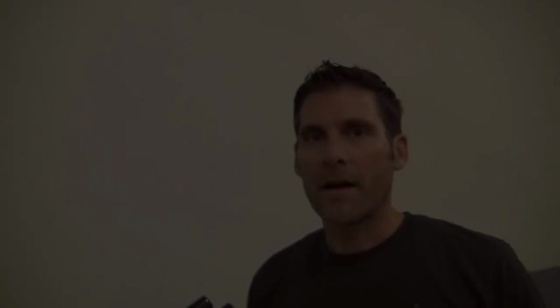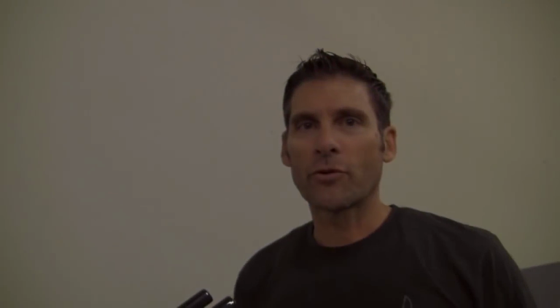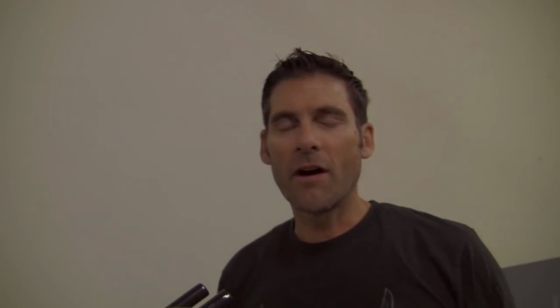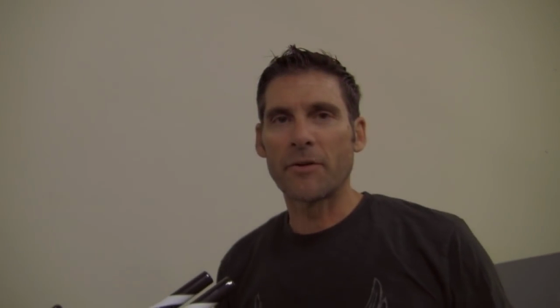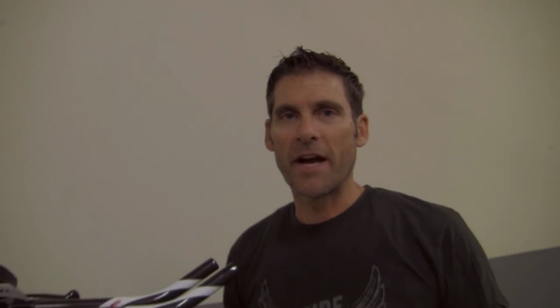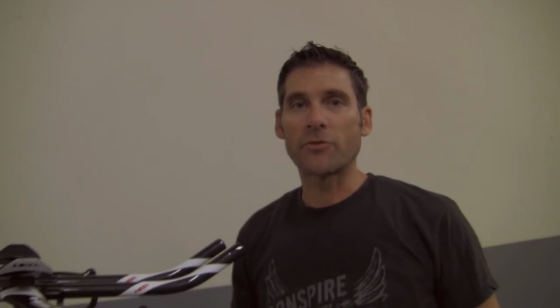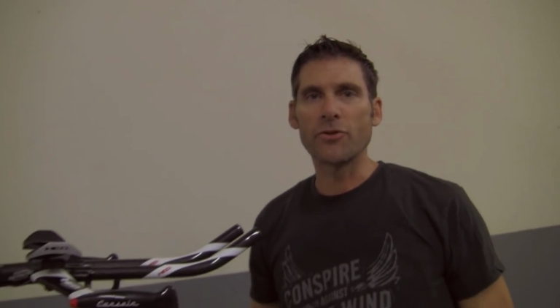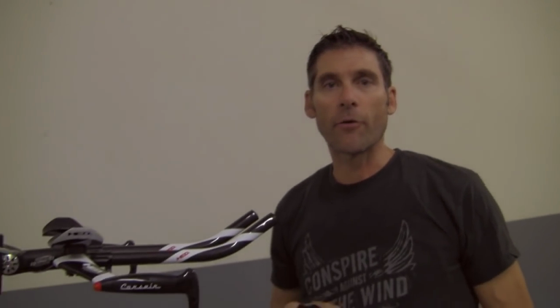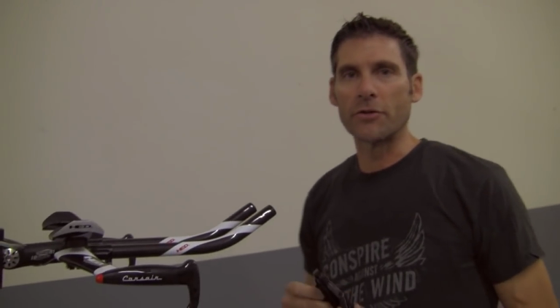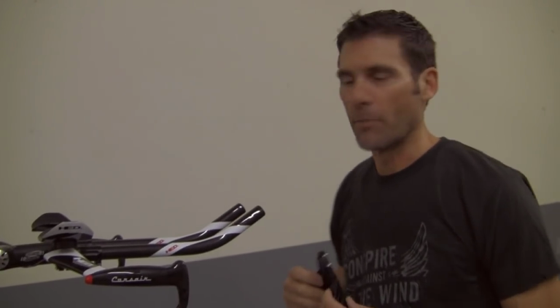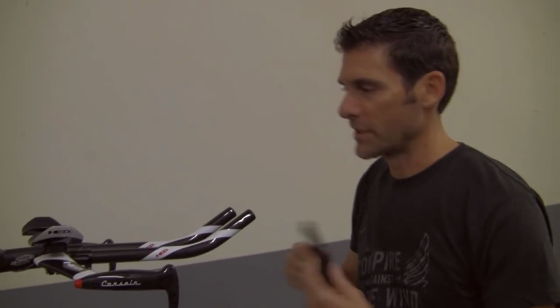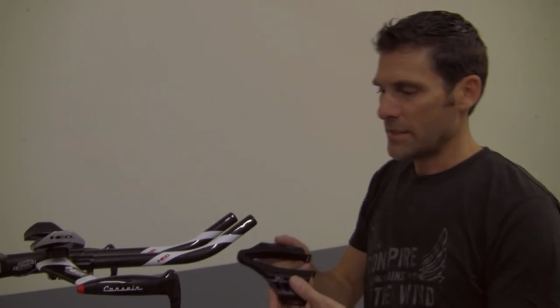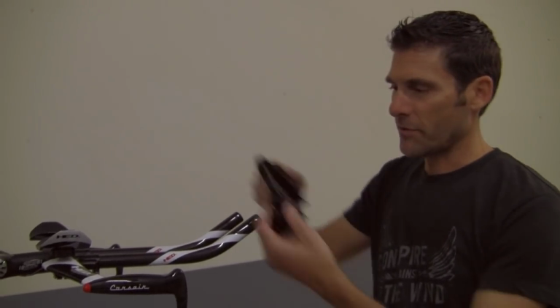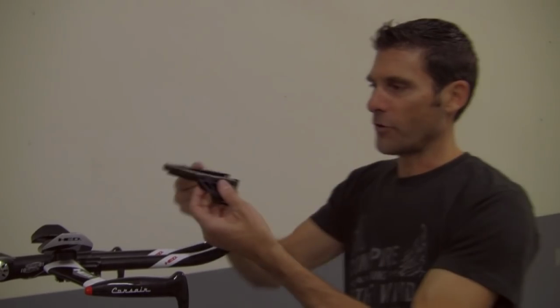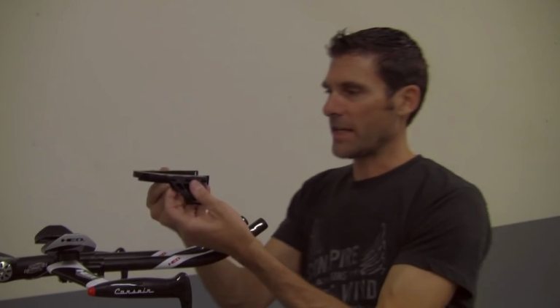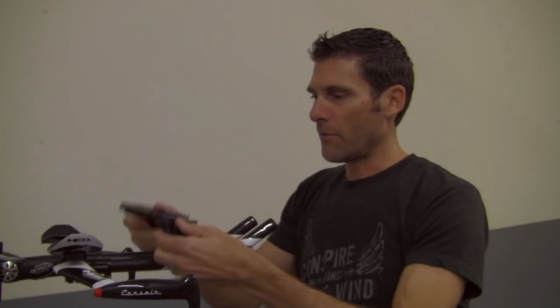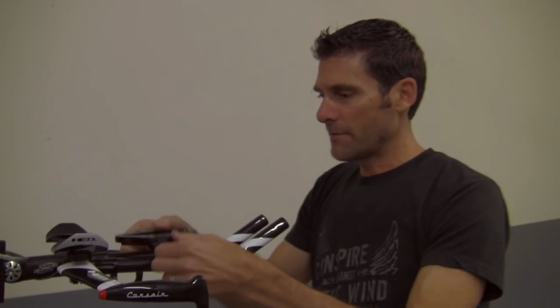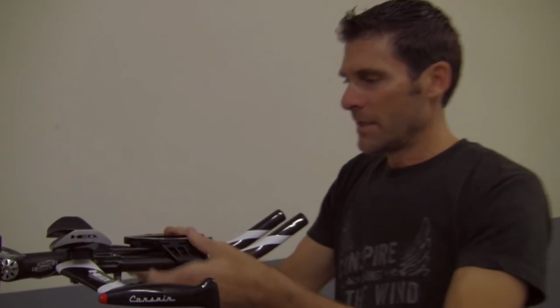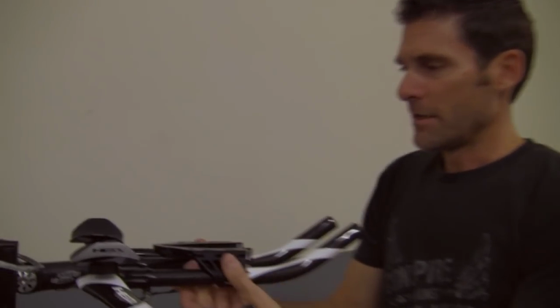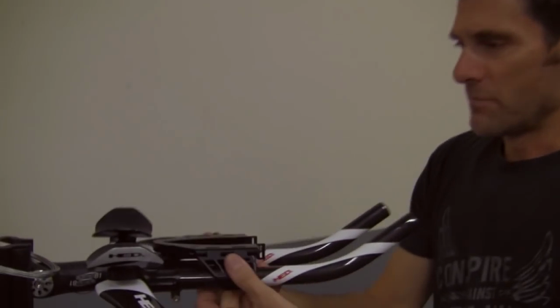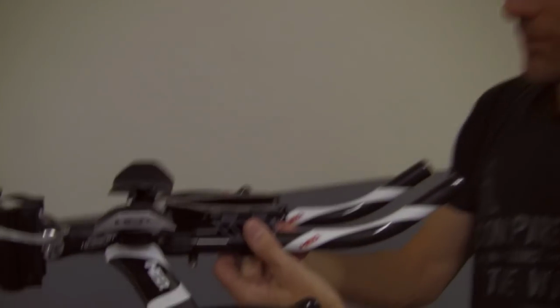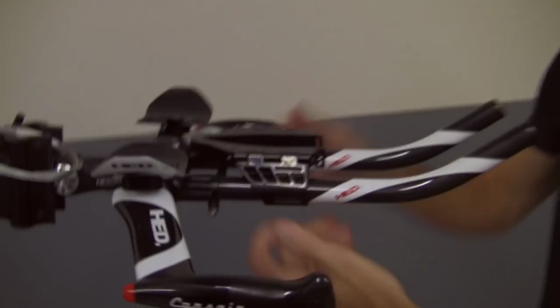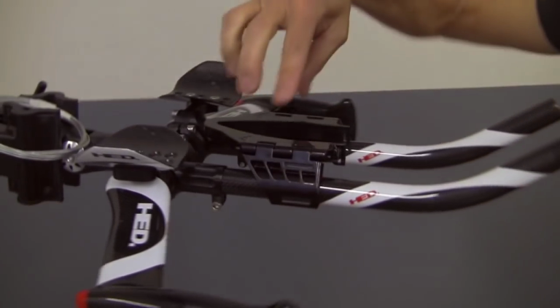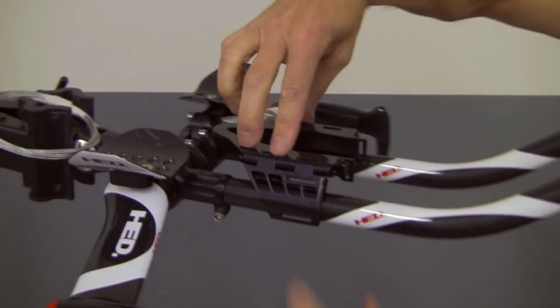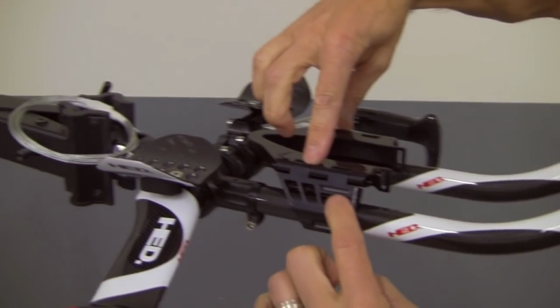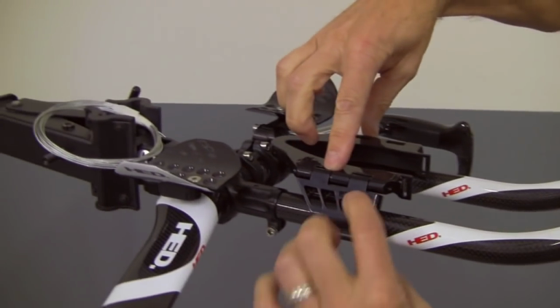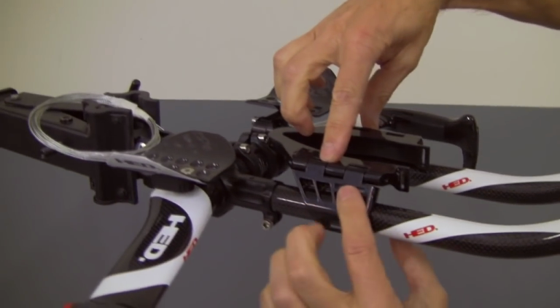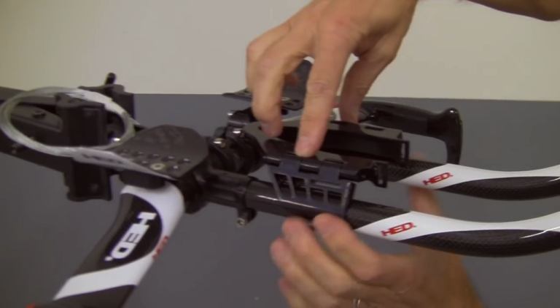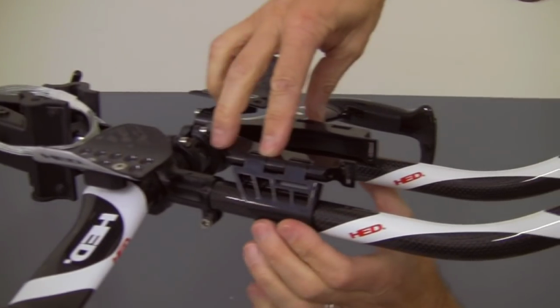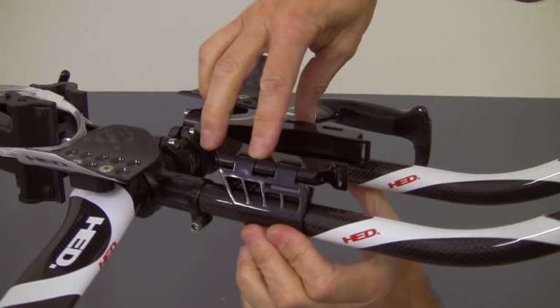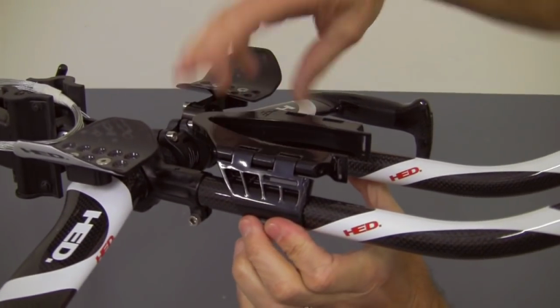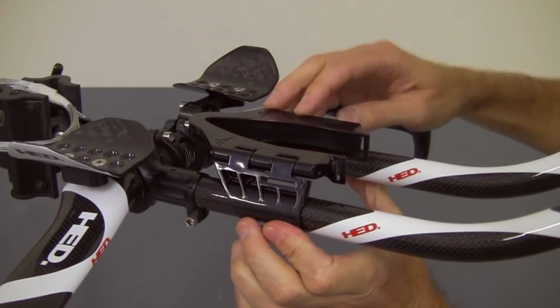Hi, I'm Kevin with Torhans and I'm going to show you how to mount your new Aero 30 to your bars. It's pretty straightforward. You take the Aero mount, it sets right on there, and you're going to attach that either with cable ties or with velcro straps.